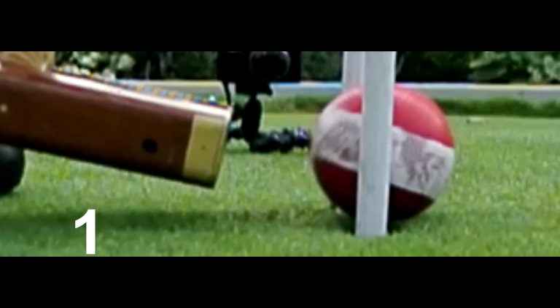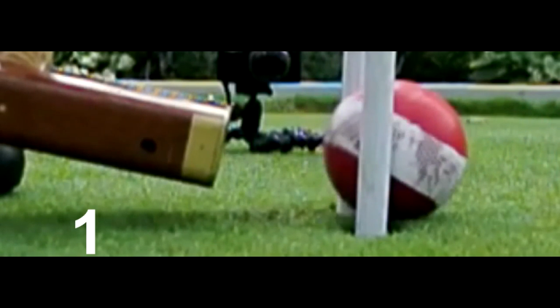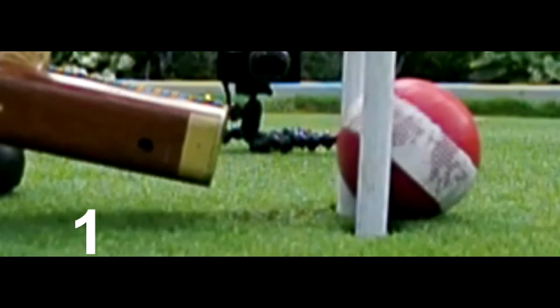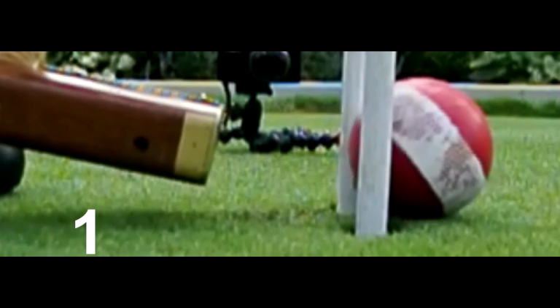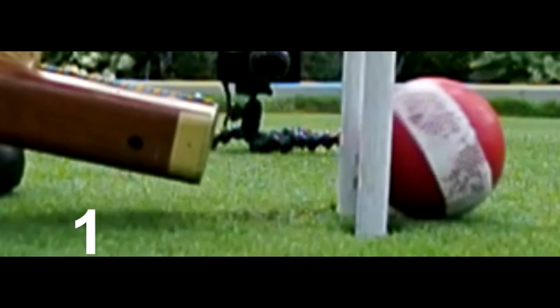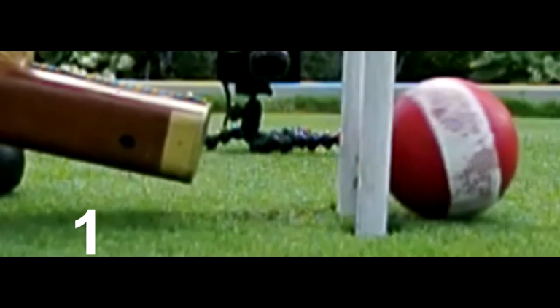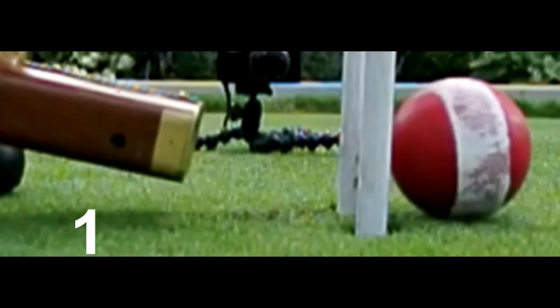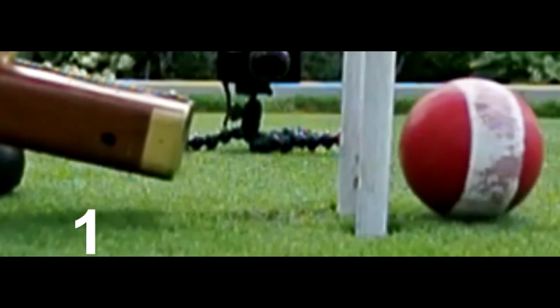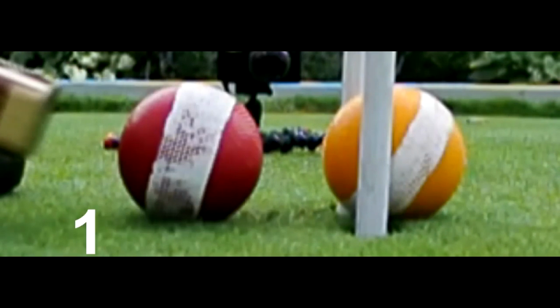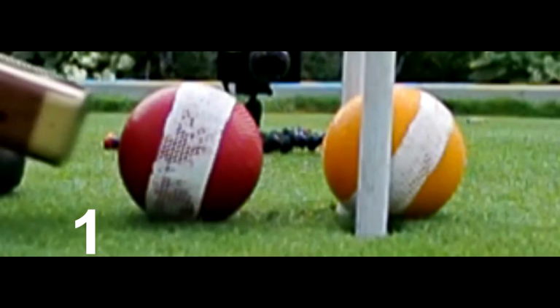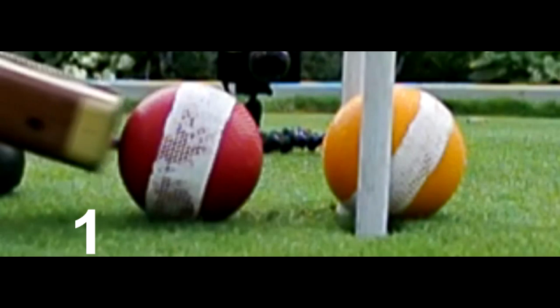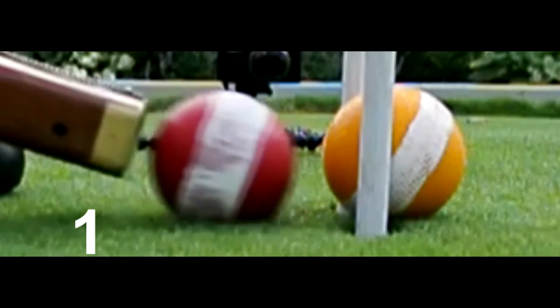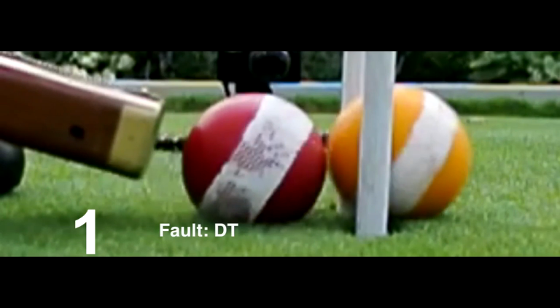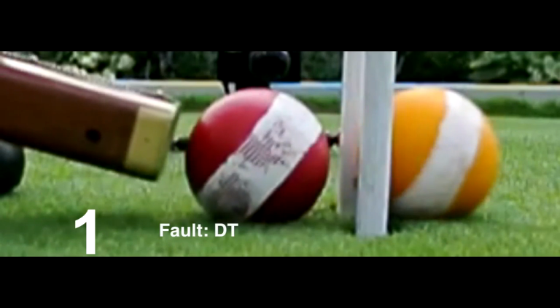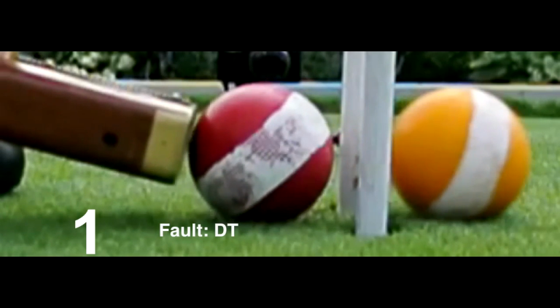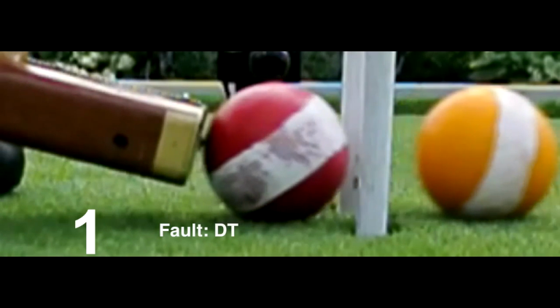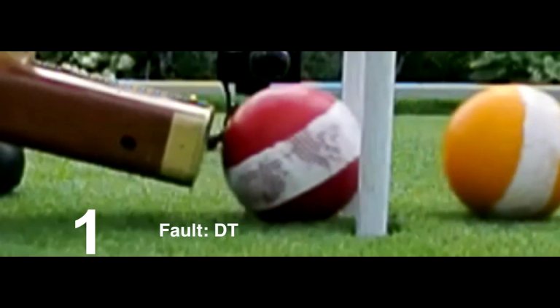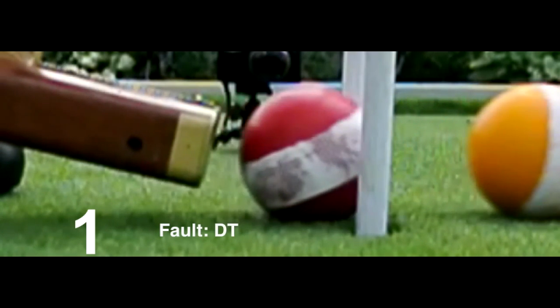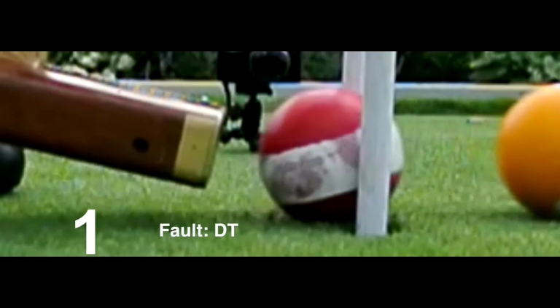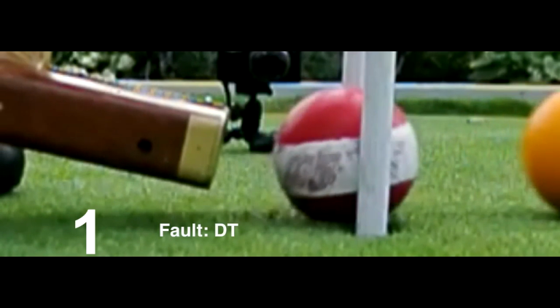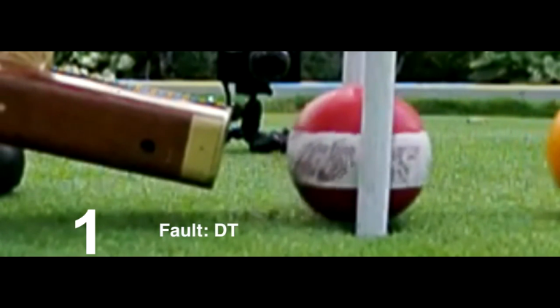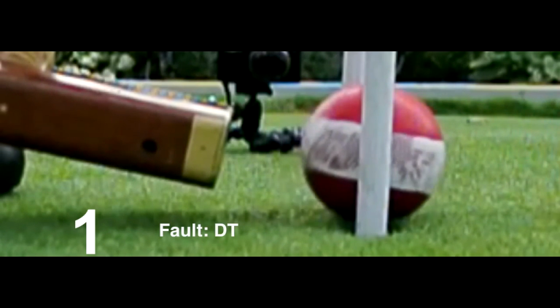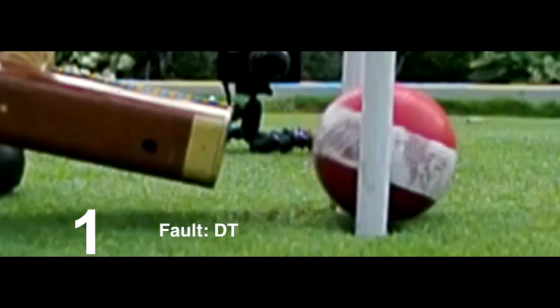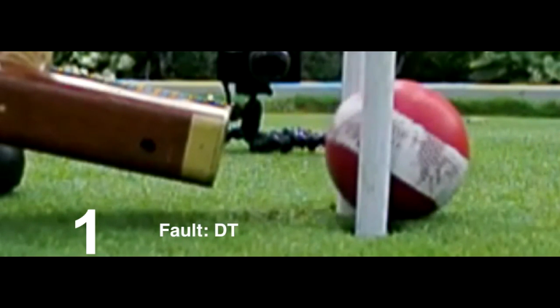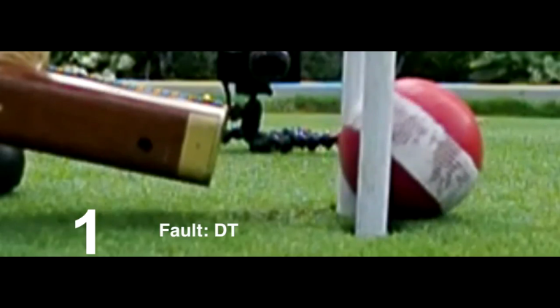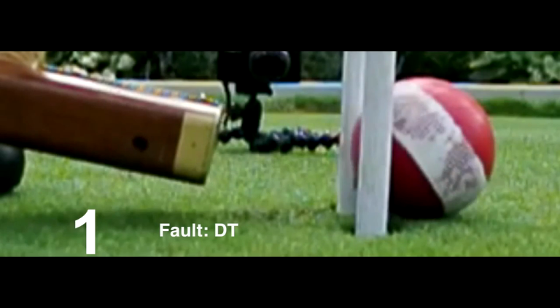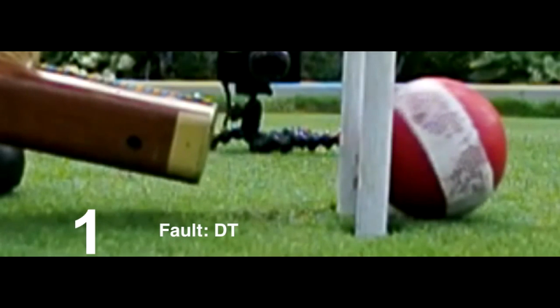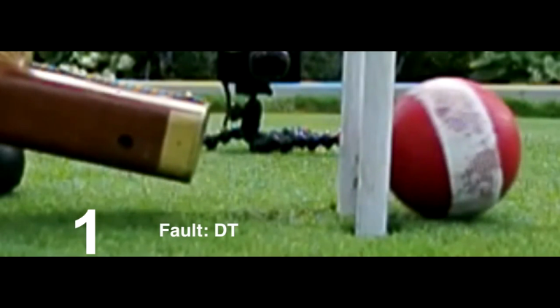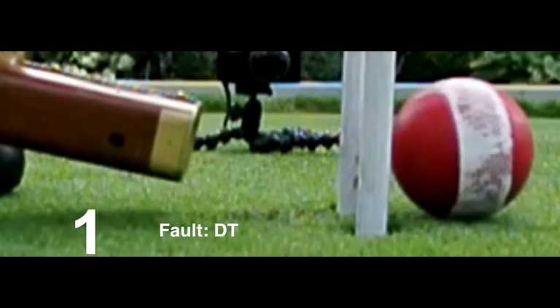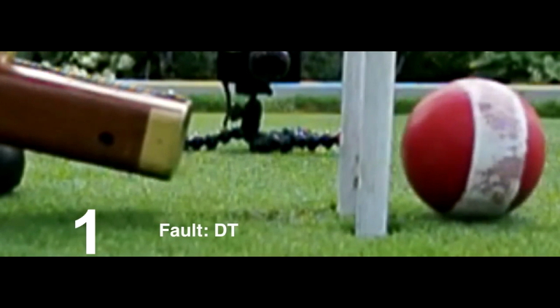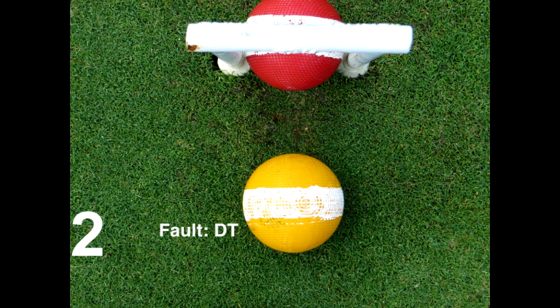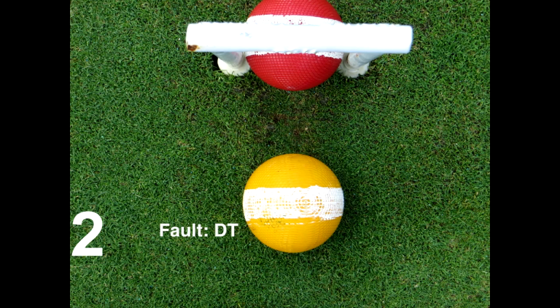The double tap in slow motion is obvious and is easily heard. Note that the mallet has continued to follow through.